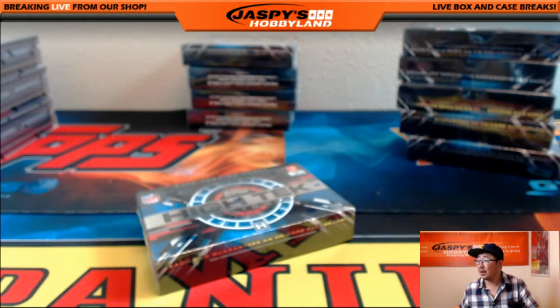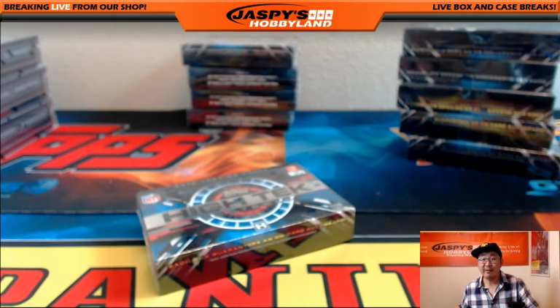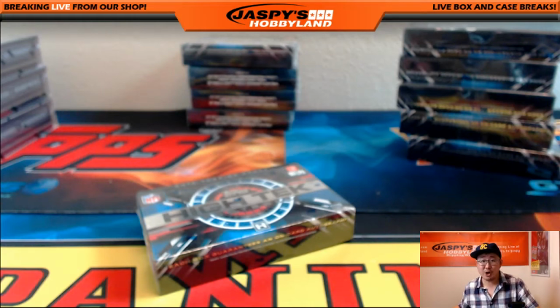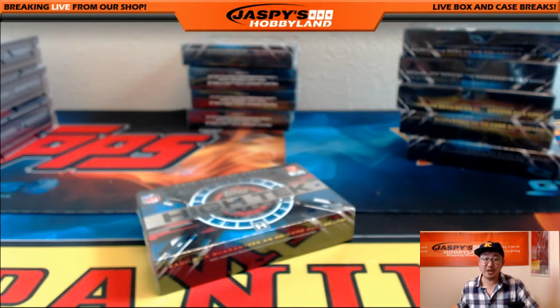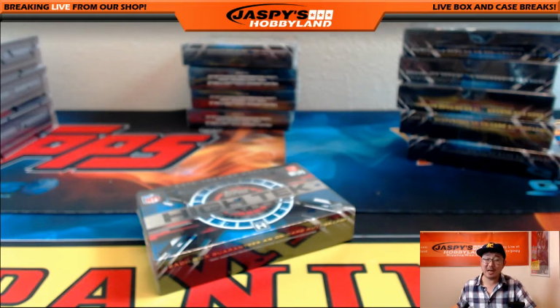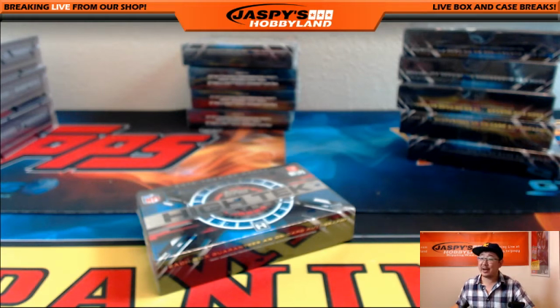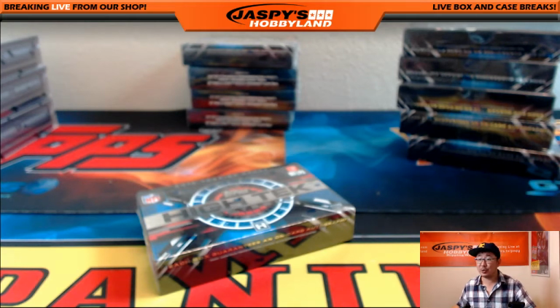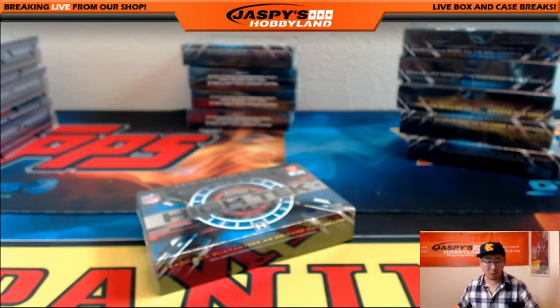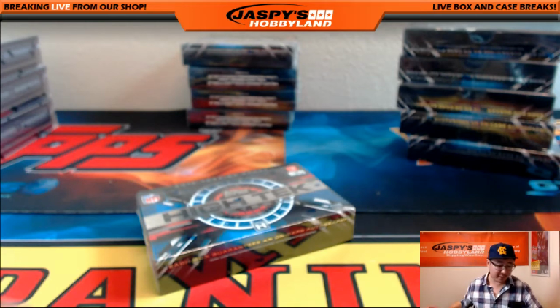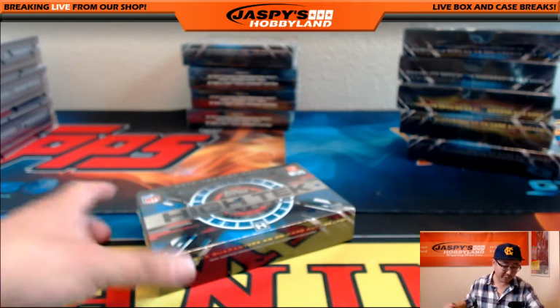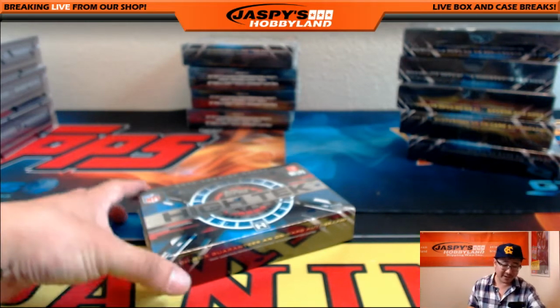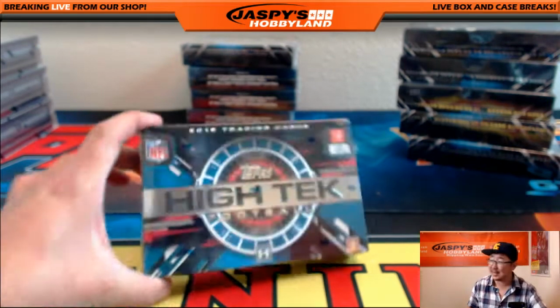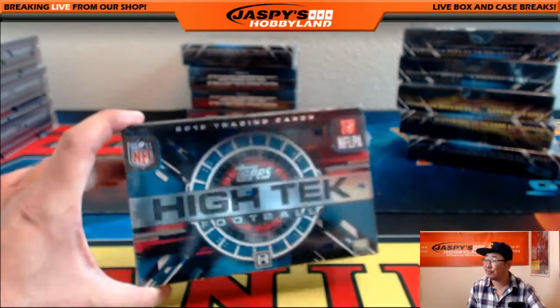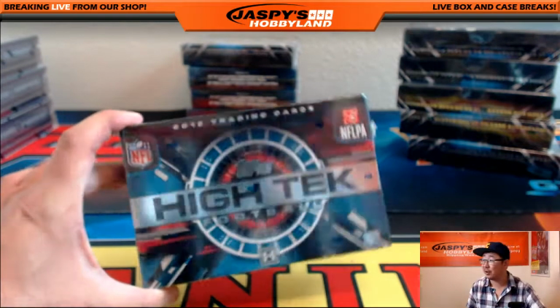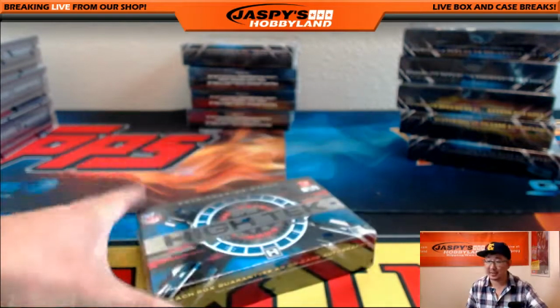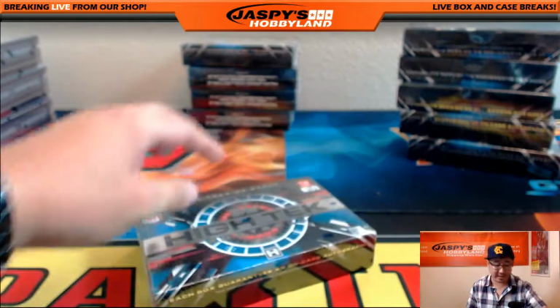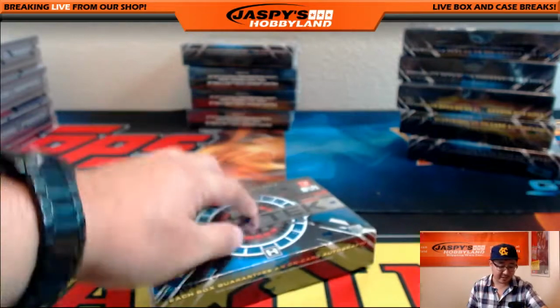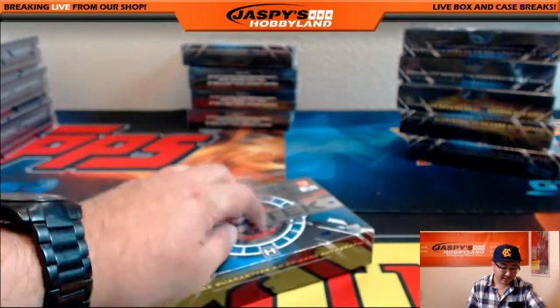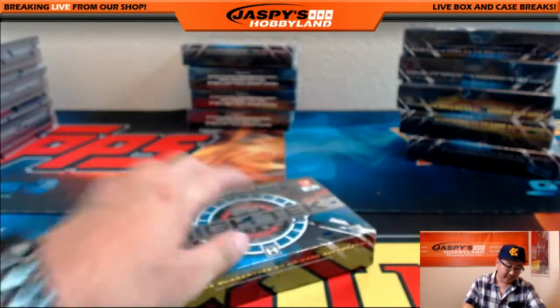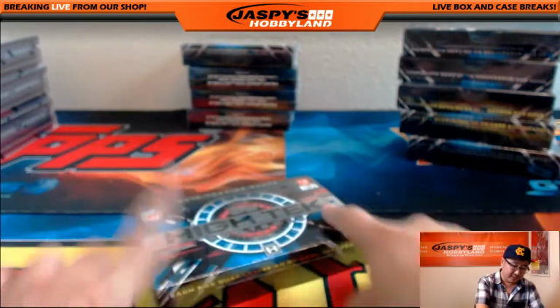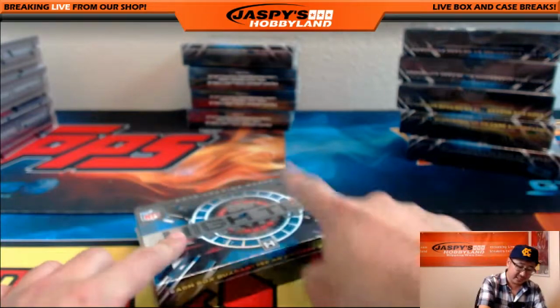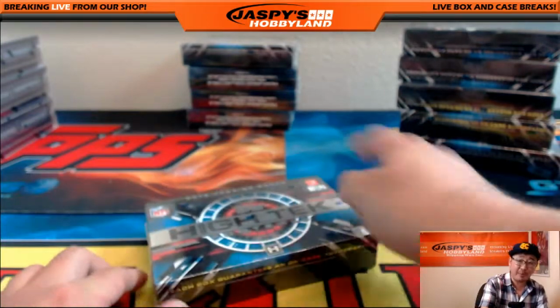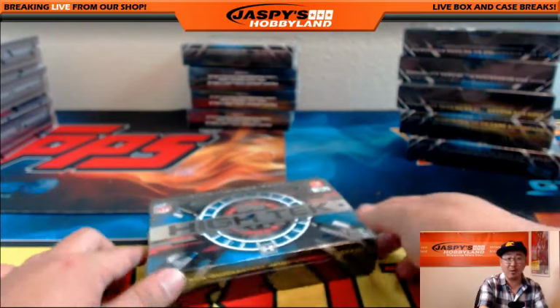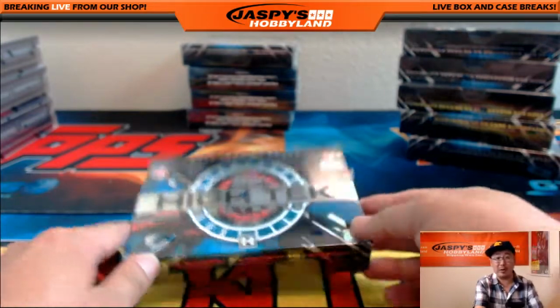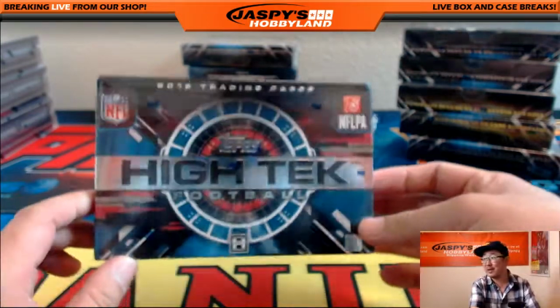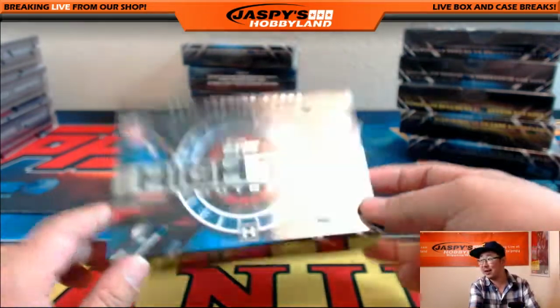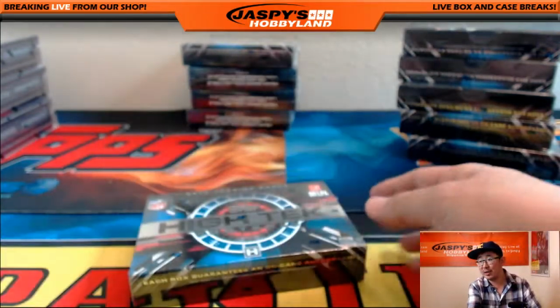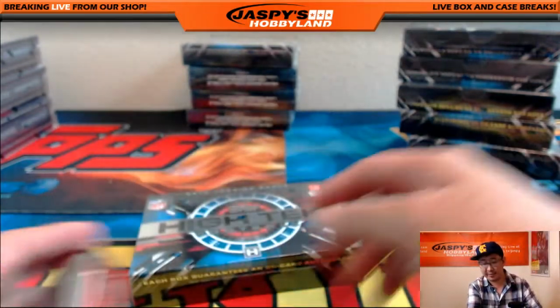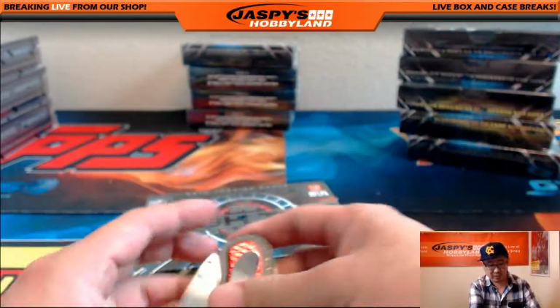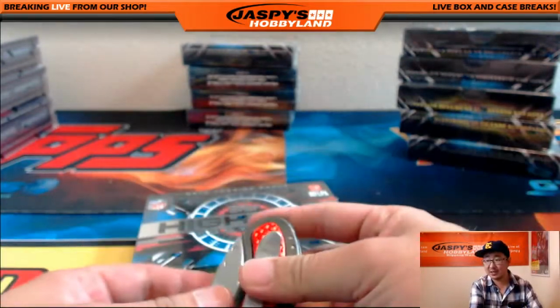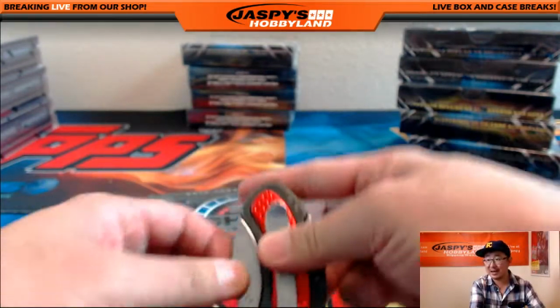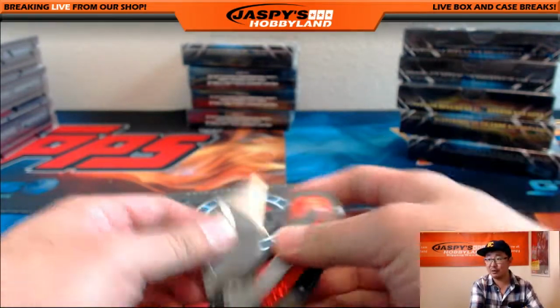Hi everyone, Joe from Jaspi's Hobbyland here doing a quick box opening of High Tek Football. This is from a promo that we ran today on the 27th. This one's for Scott Cooper.